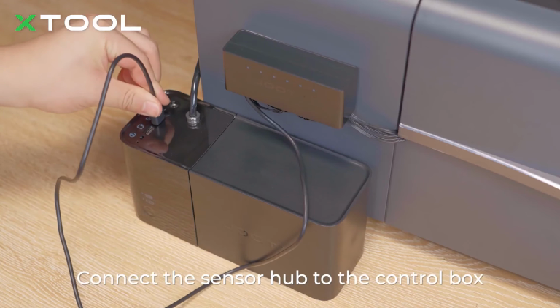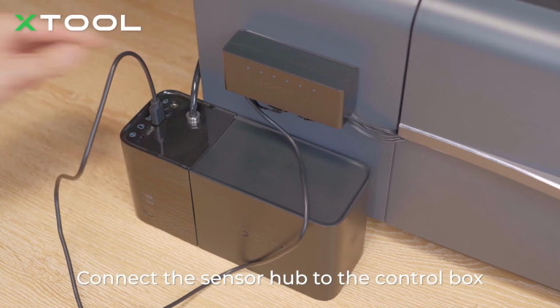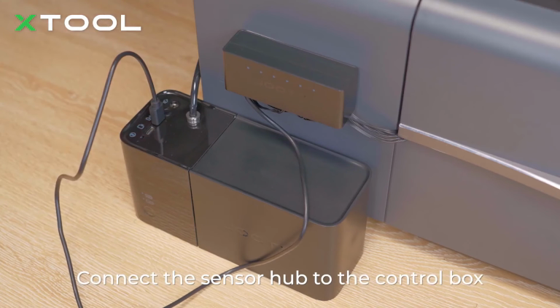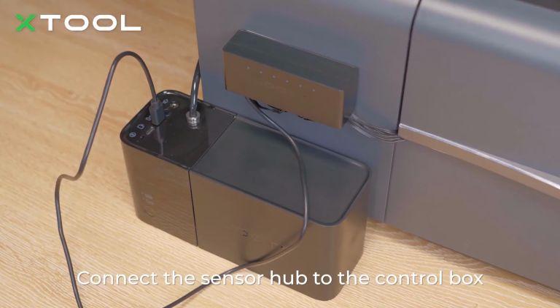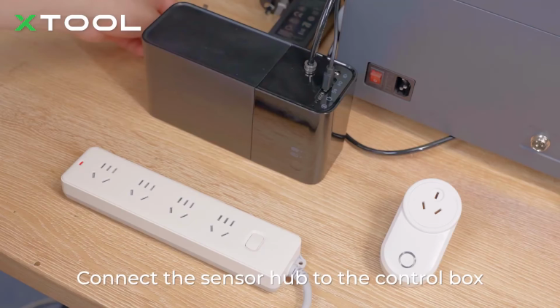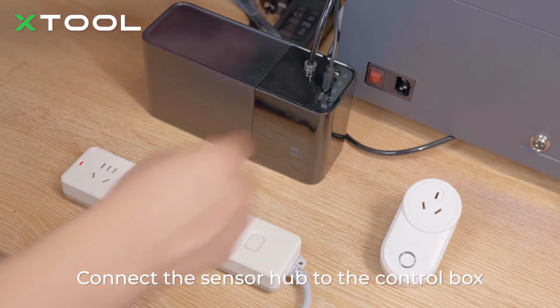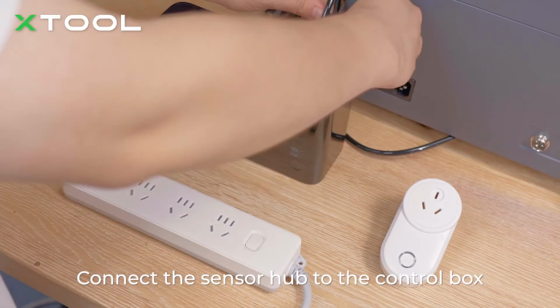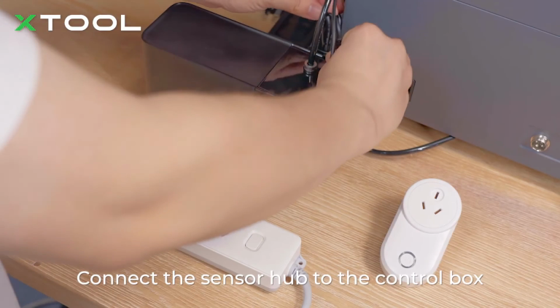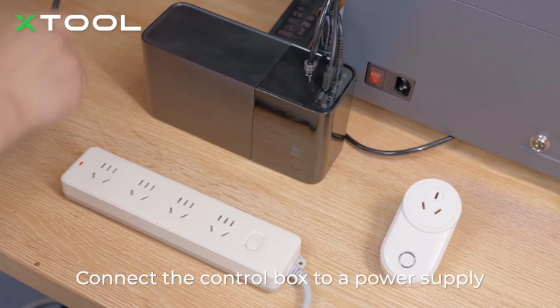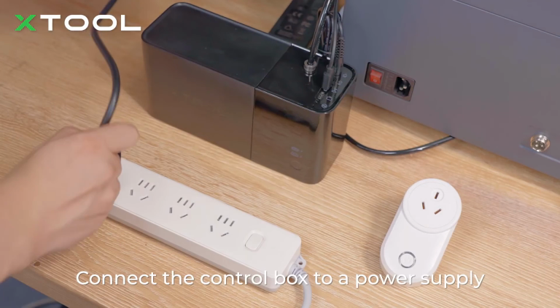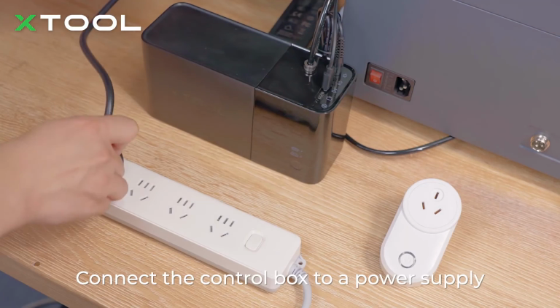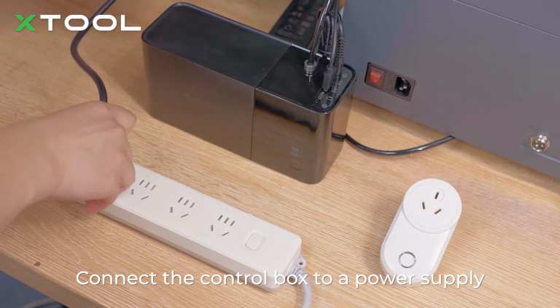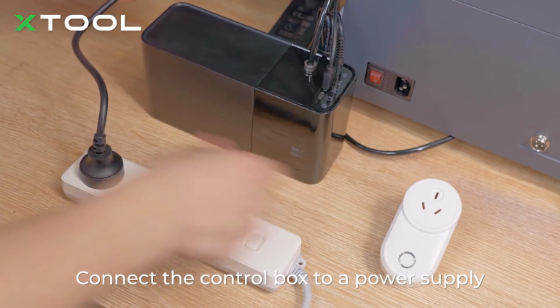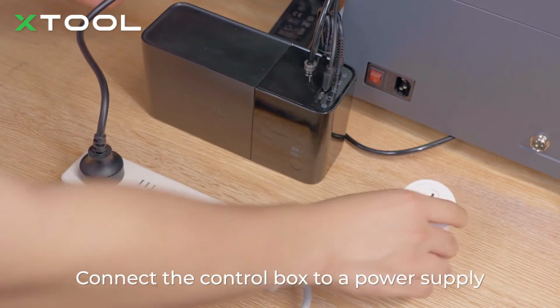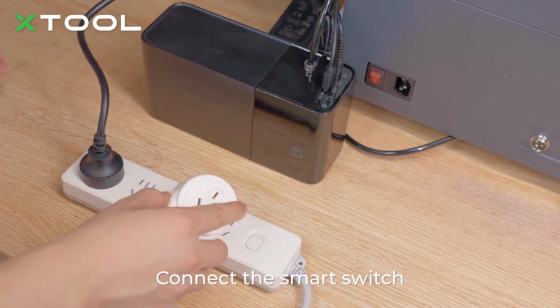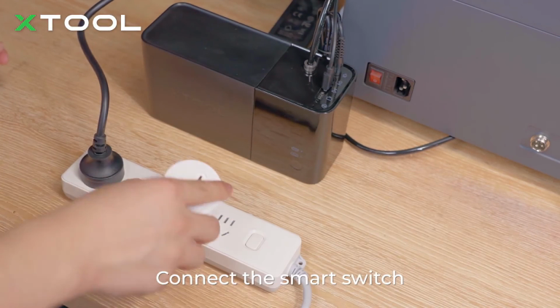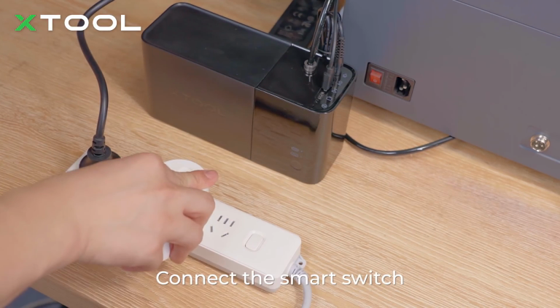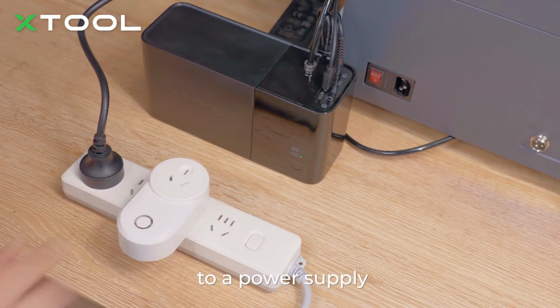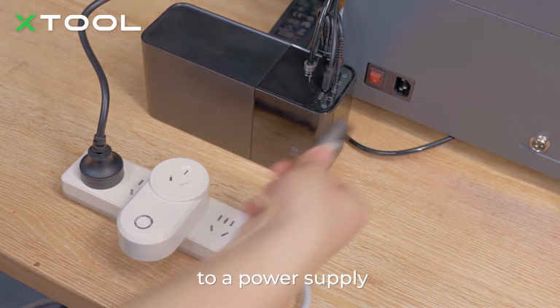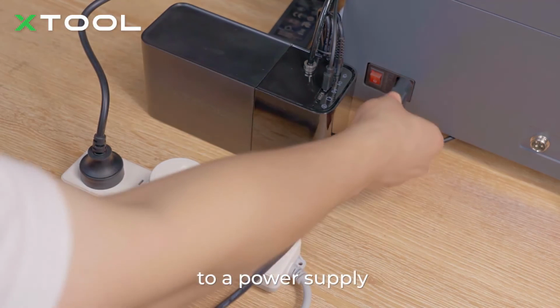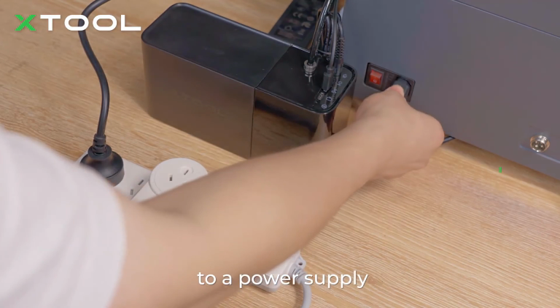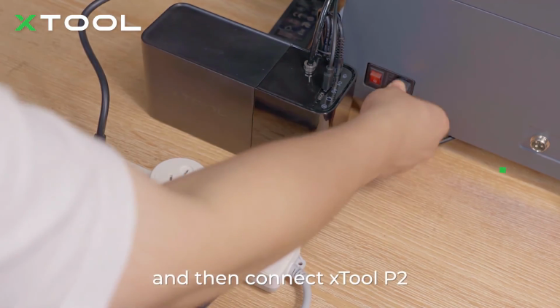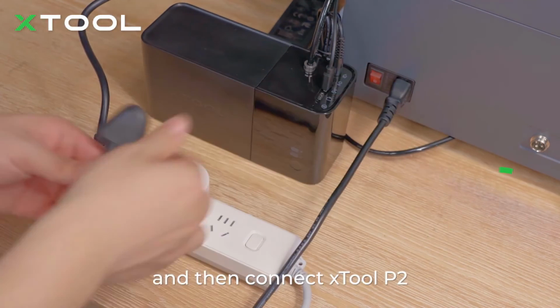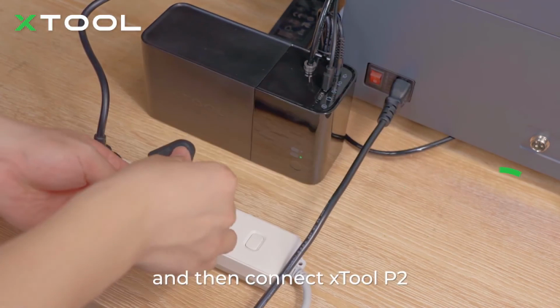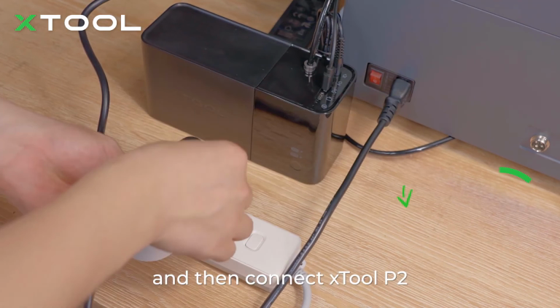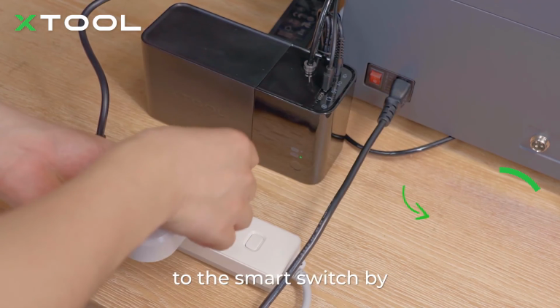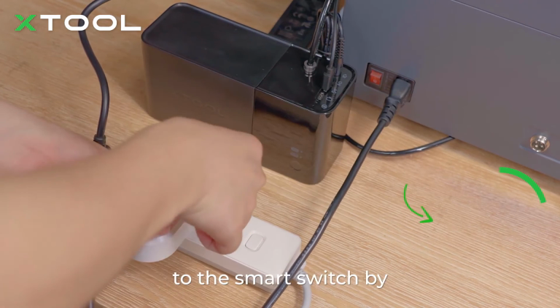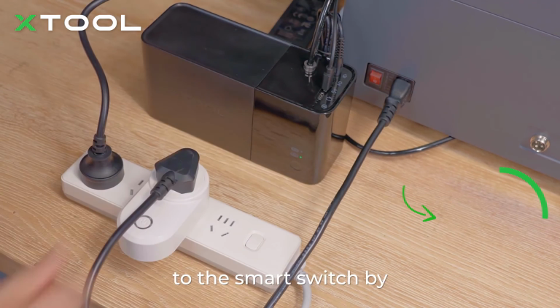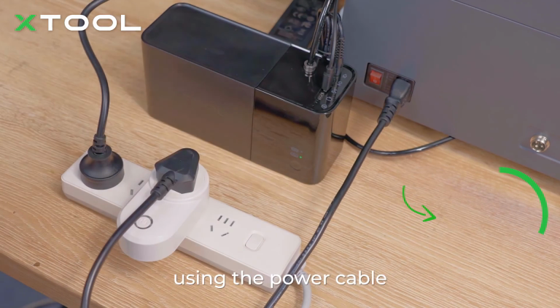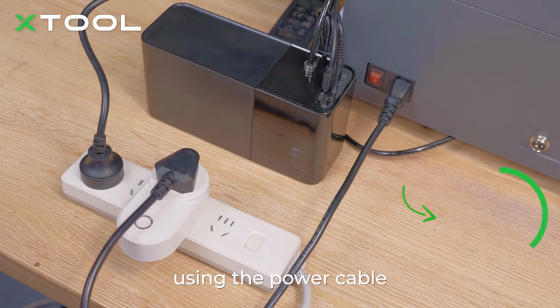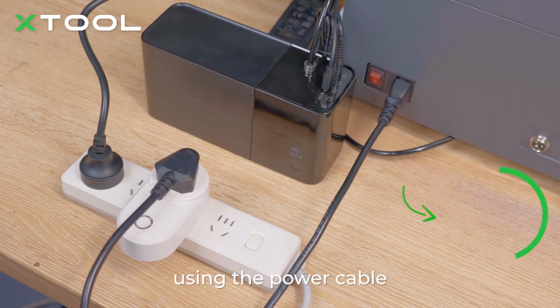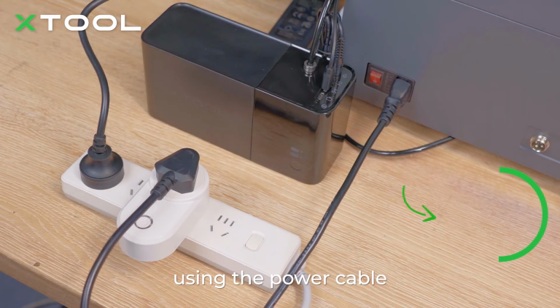Connect the sensor hub to the control box. Connect the control box to a power supply. Connect the smart switch to a power supply, and then connect the Xtool P2 to the smart switch using the power cable.